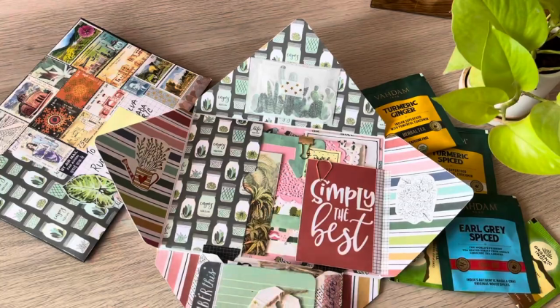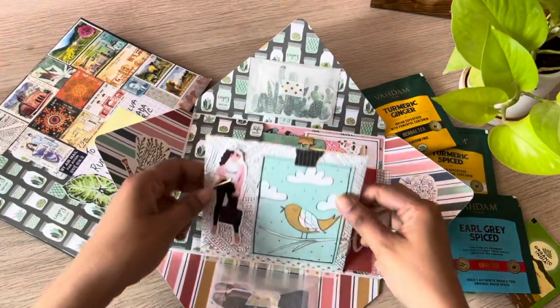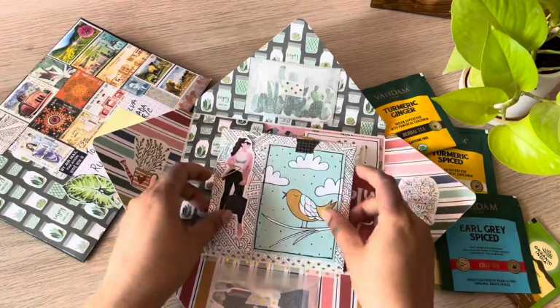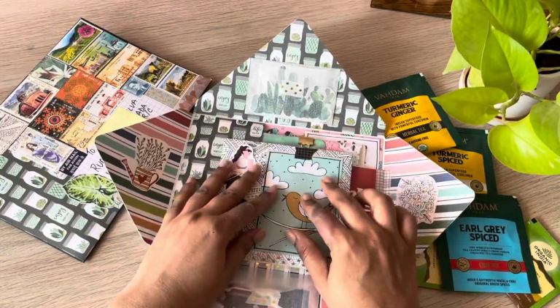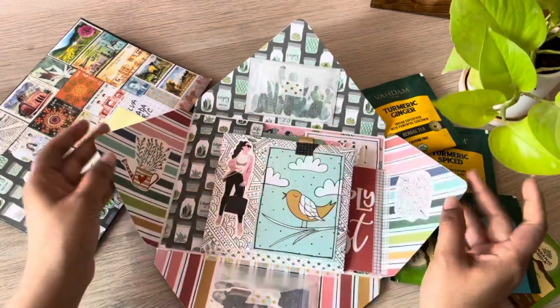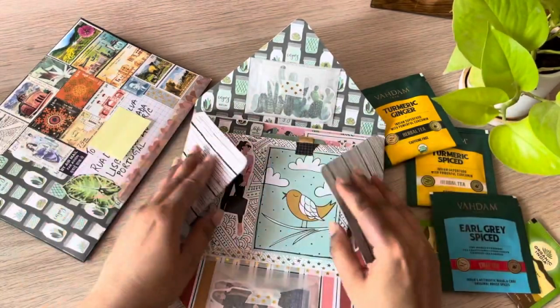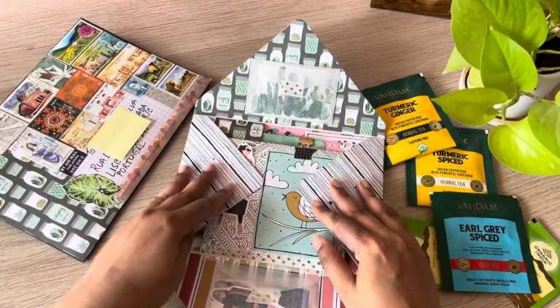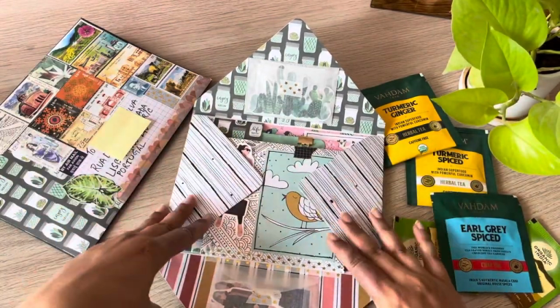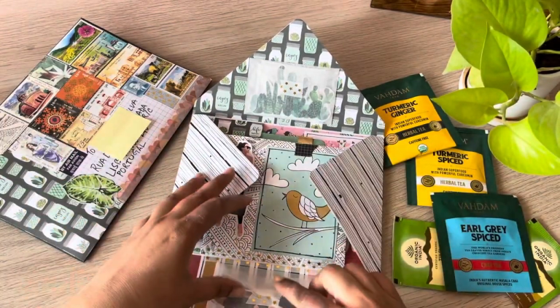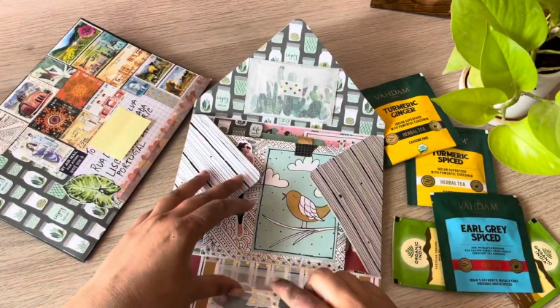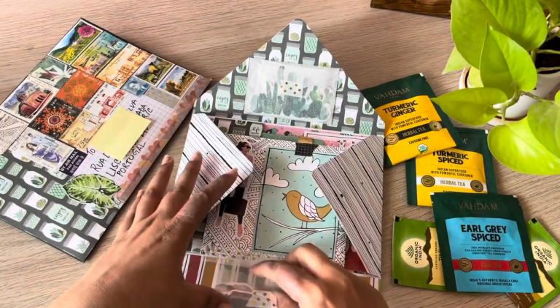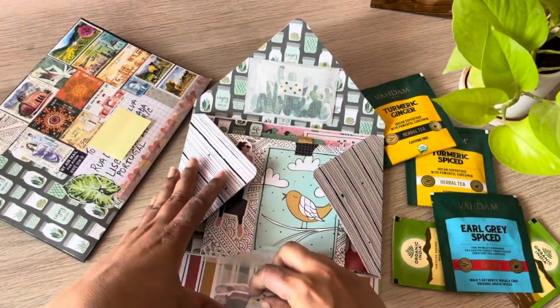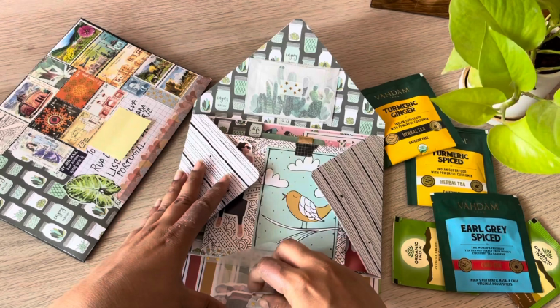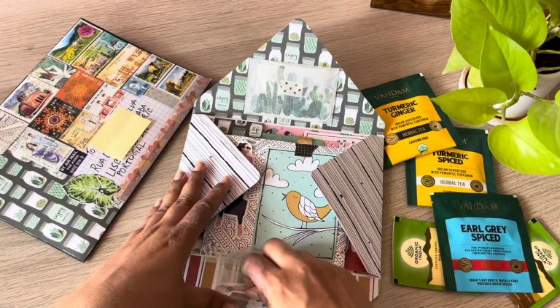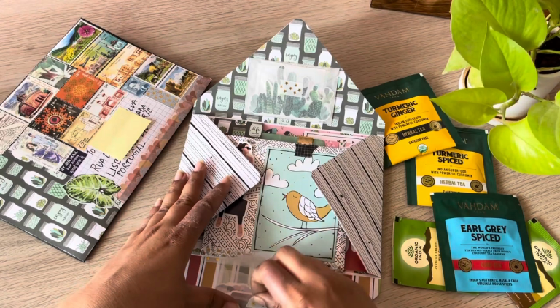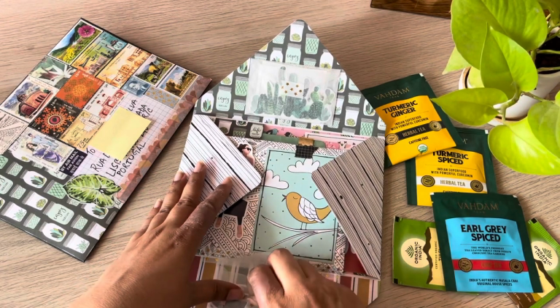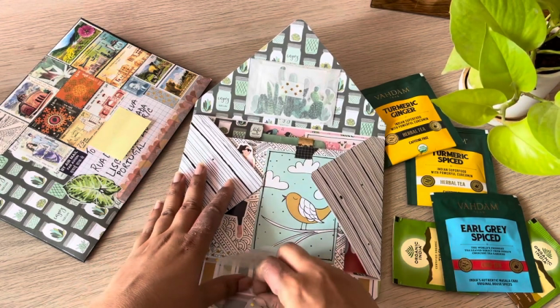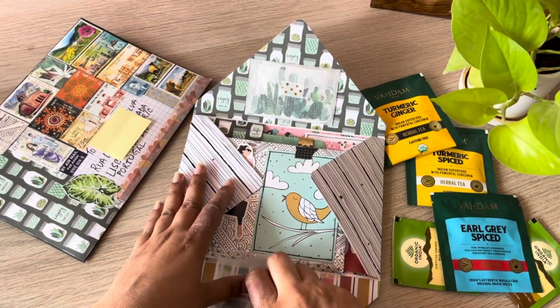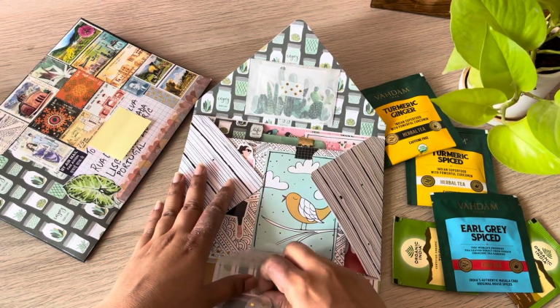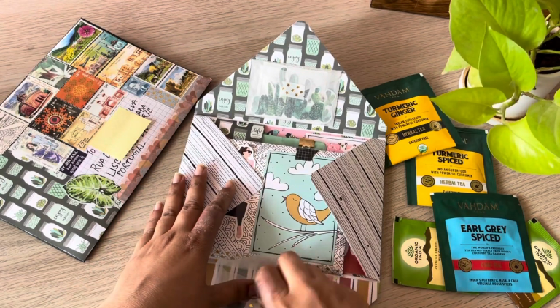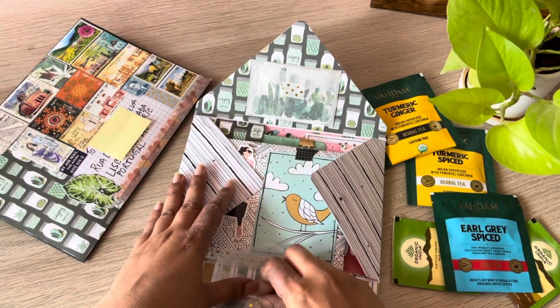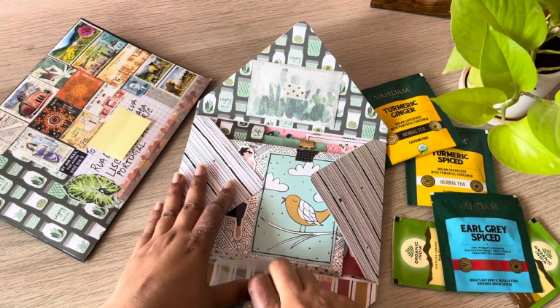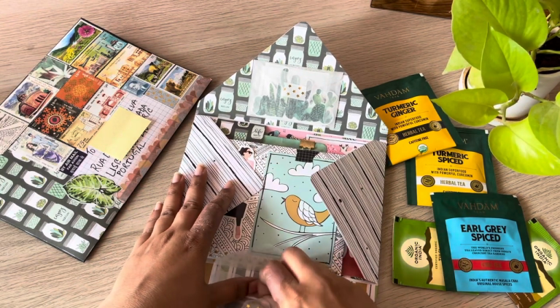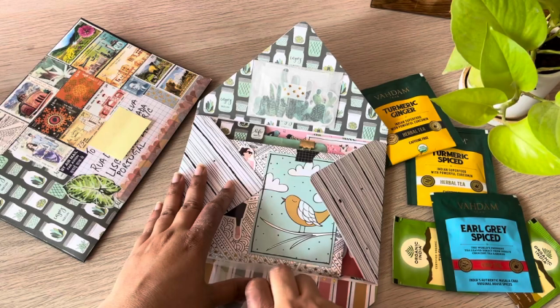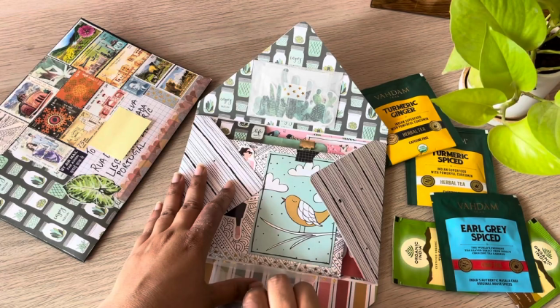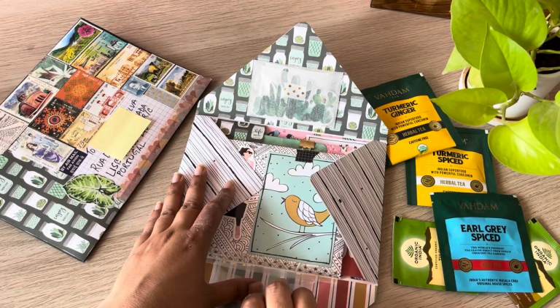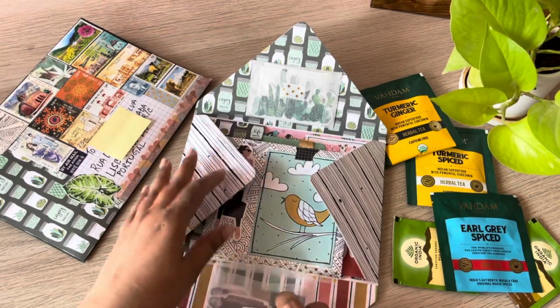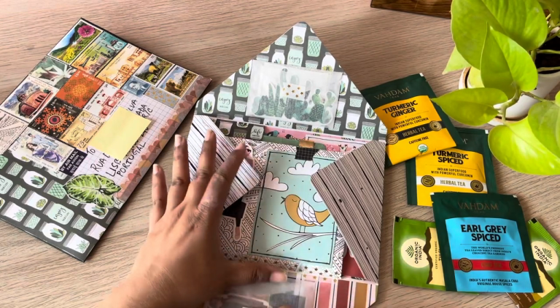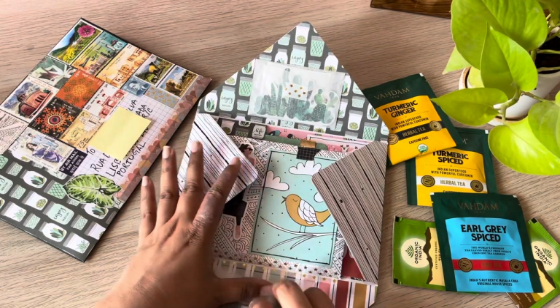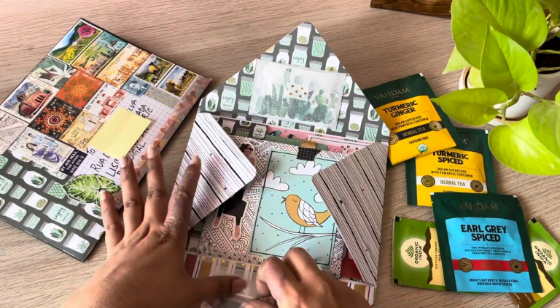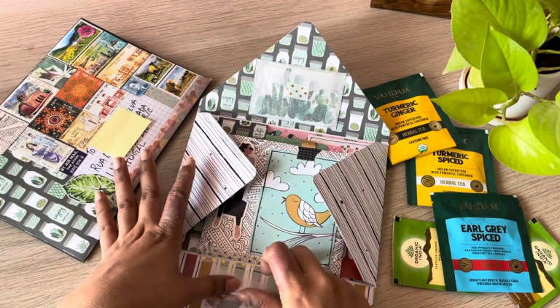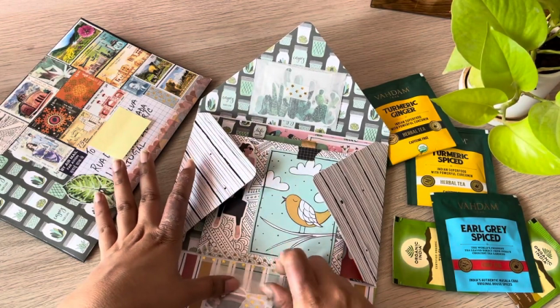So that's all that's going into this swap packet. I should tie it together with a string. I didn't do that in the beginning because I knew I would have to open it a few times for filming.